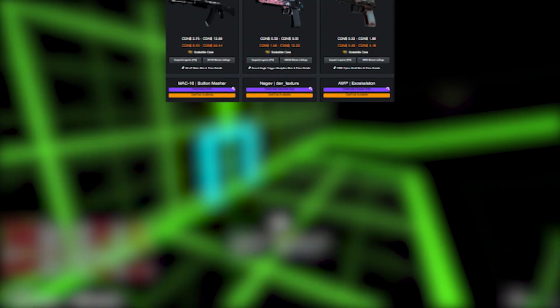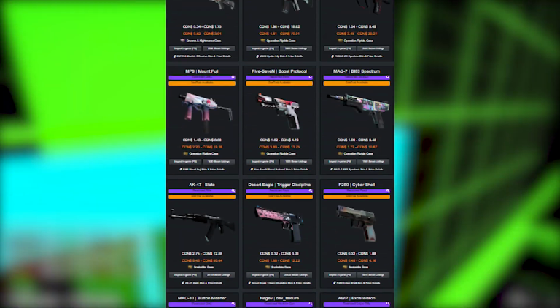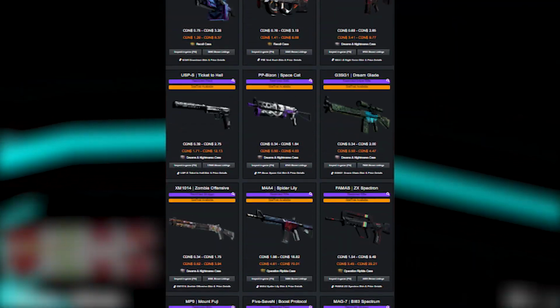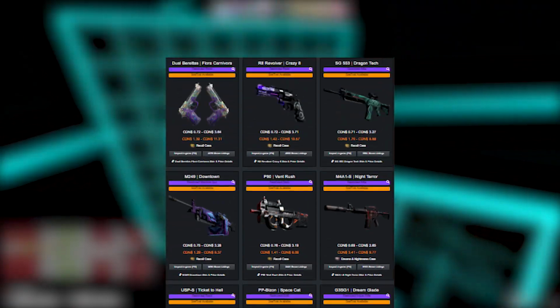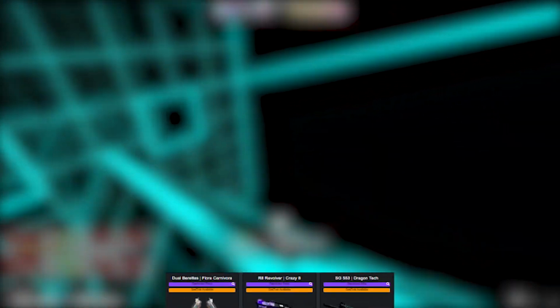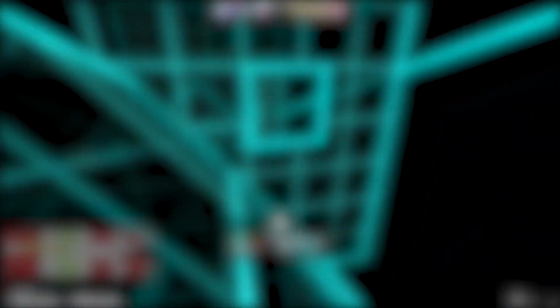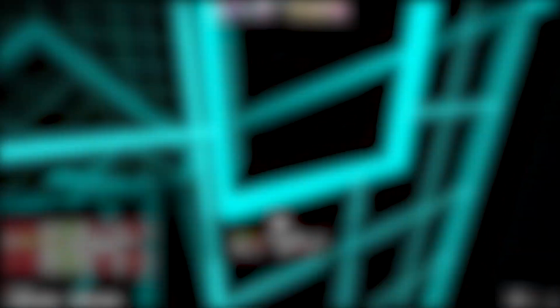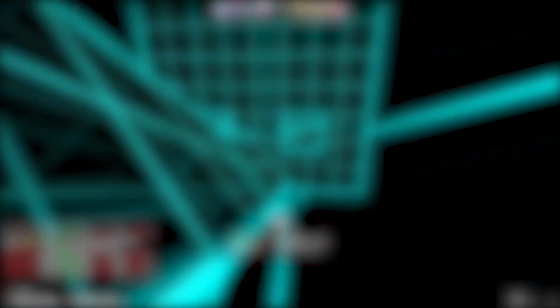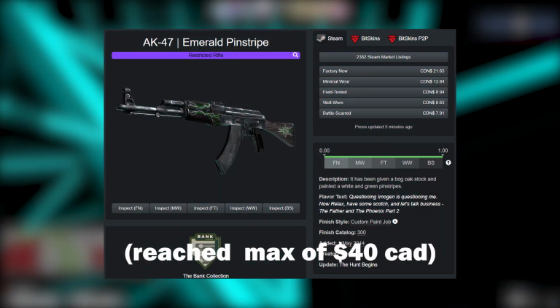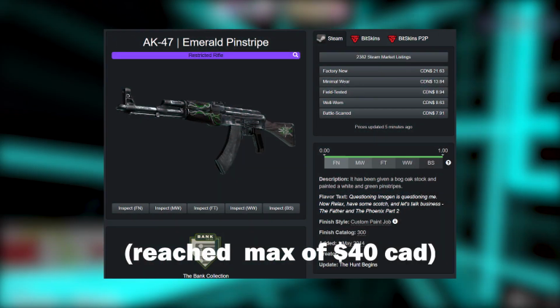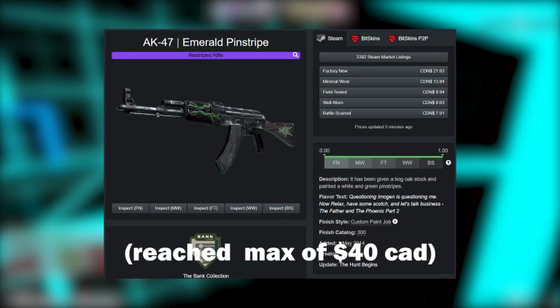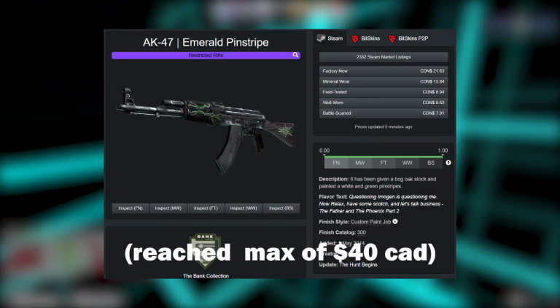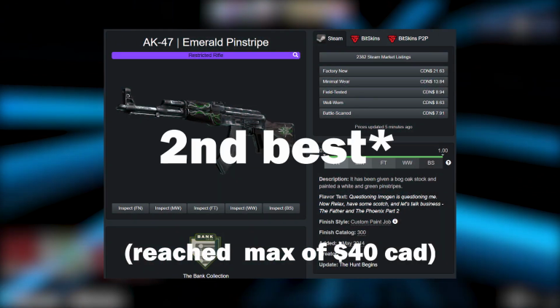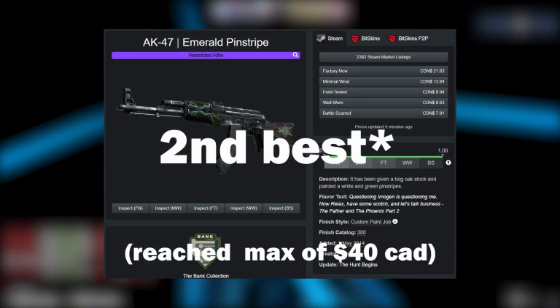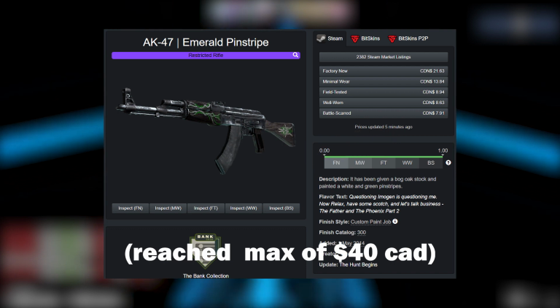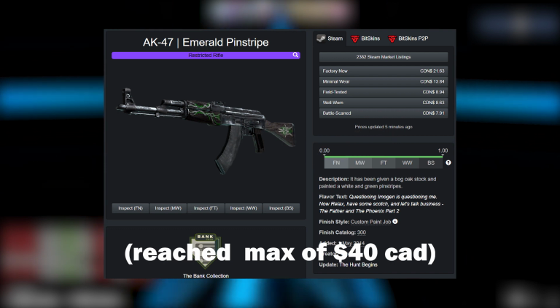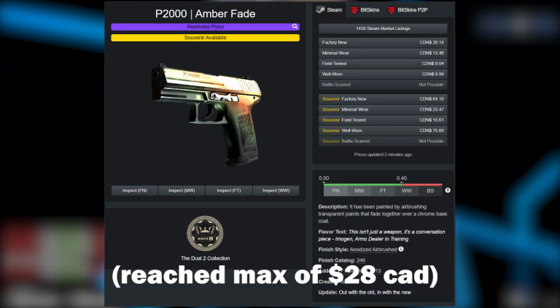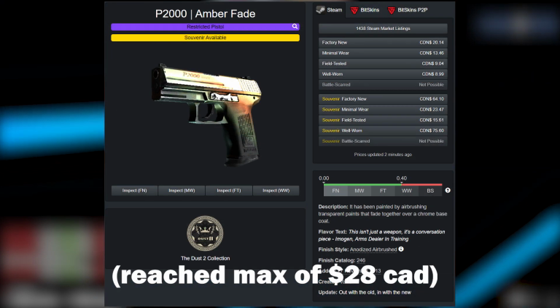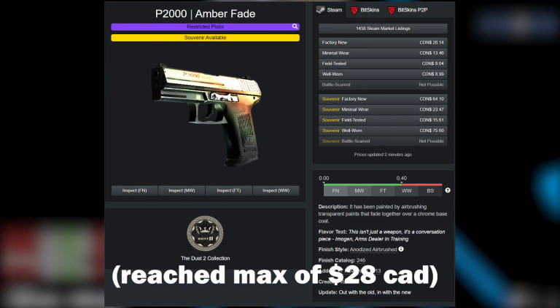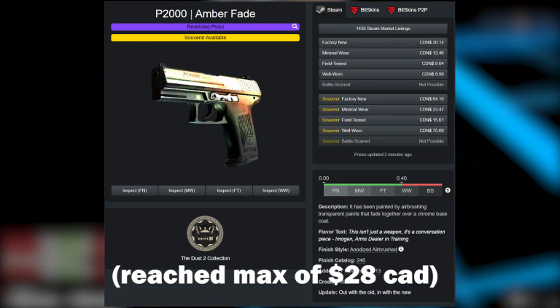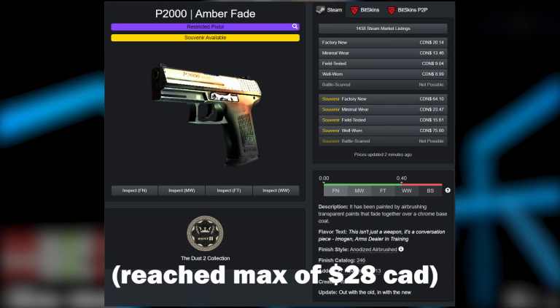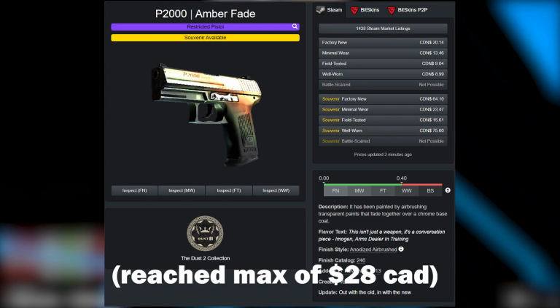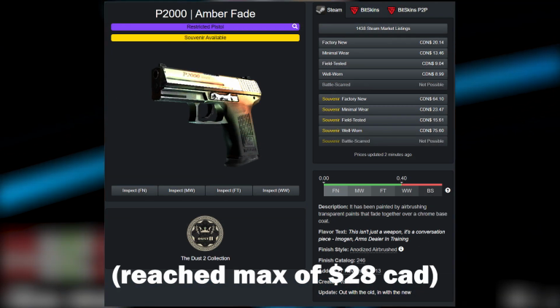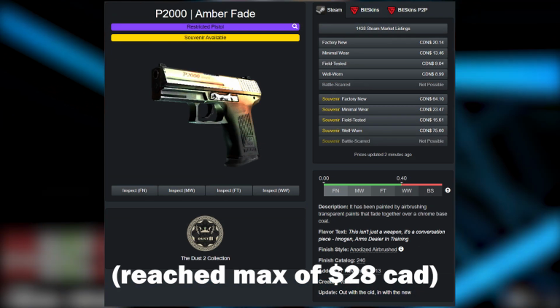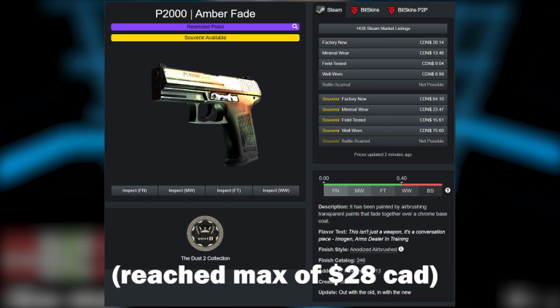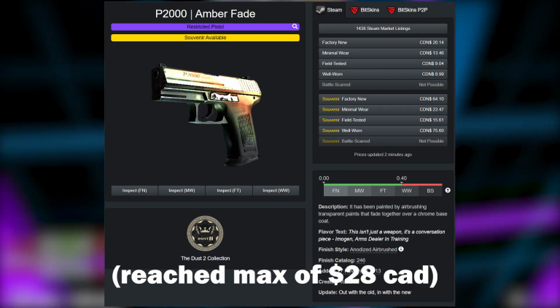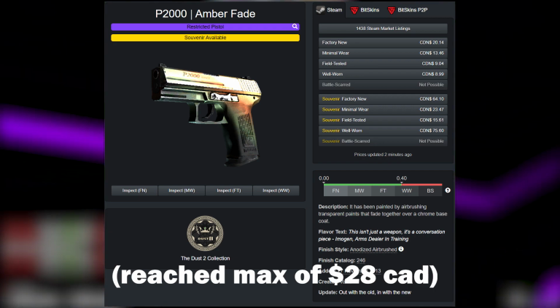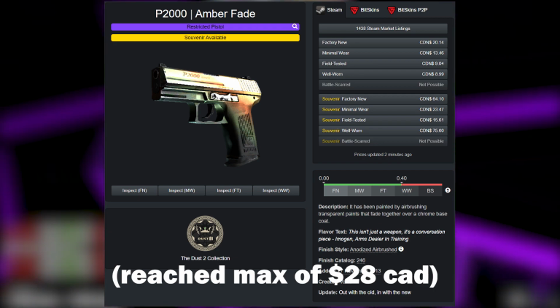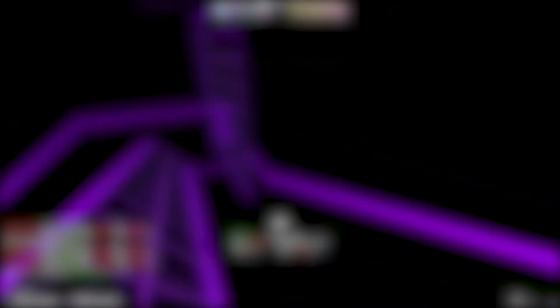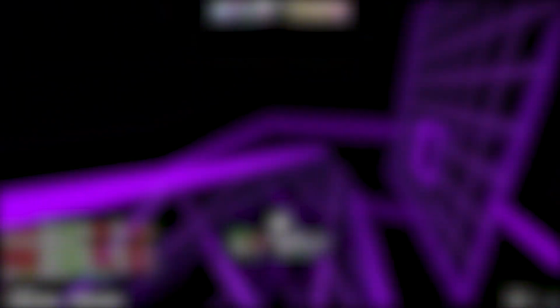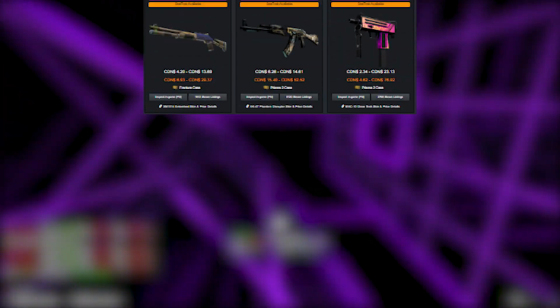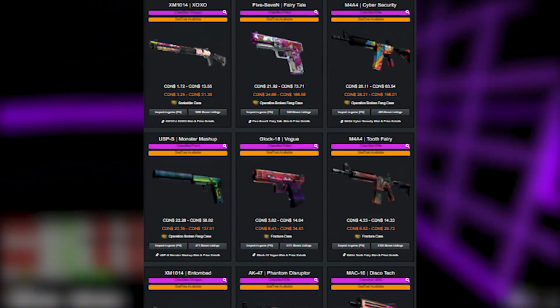Continuing on with the restricted skins, by far the best one is going to be the Emerald Pinstripe for the AK, and then the second cheapest is going to be the P2000 Amber Fade. It definitely sees less price fluctuation, but still a good skin nonetheless.